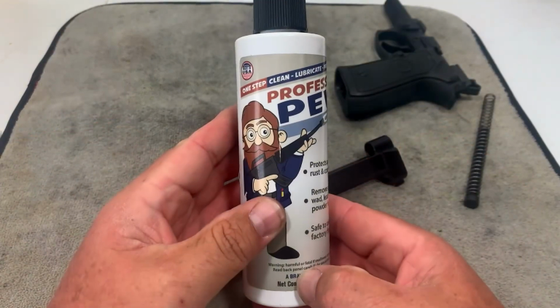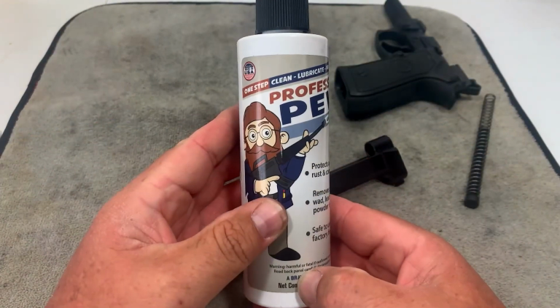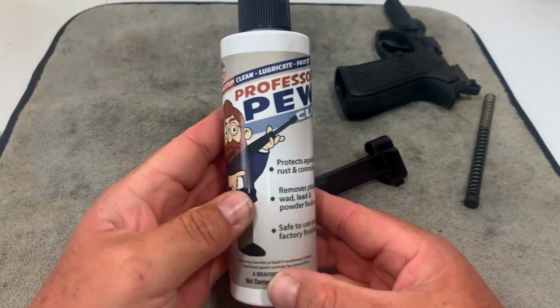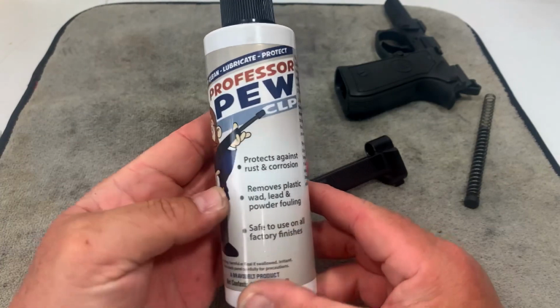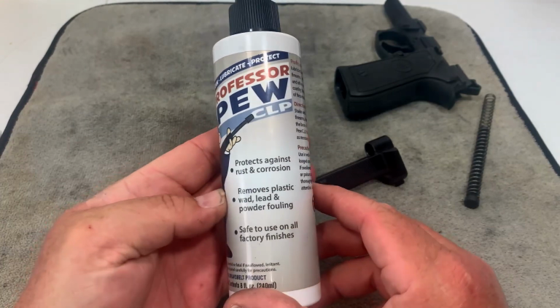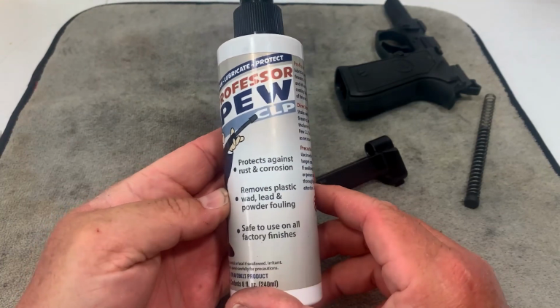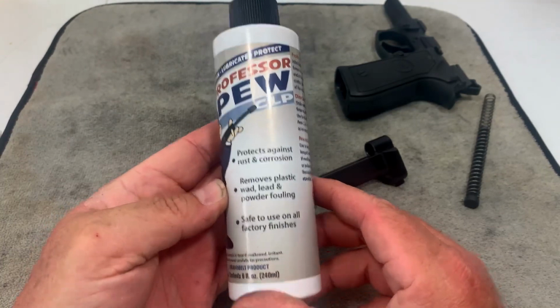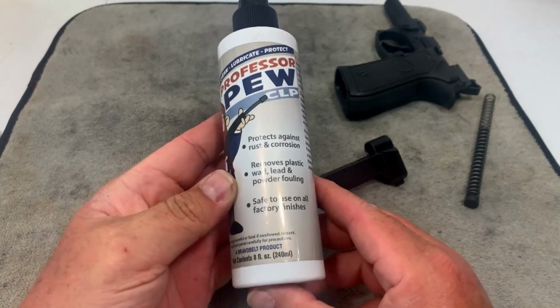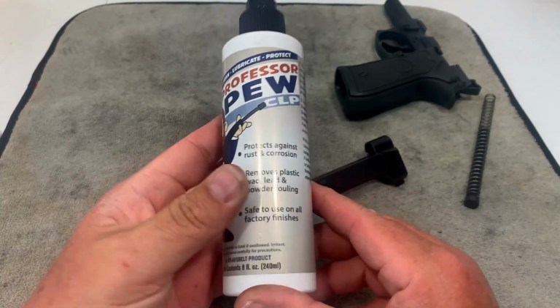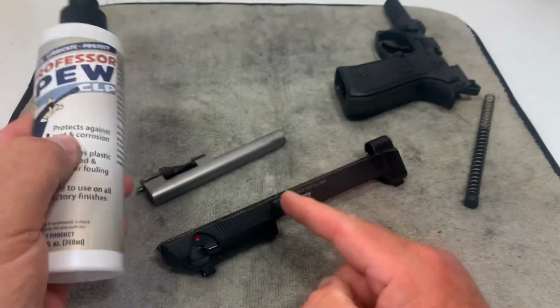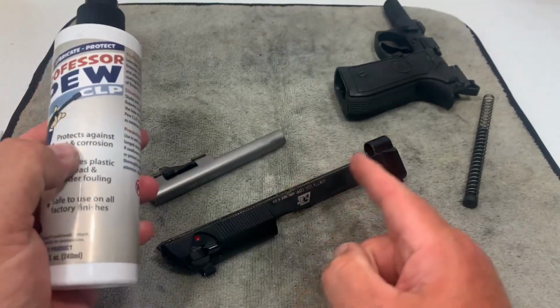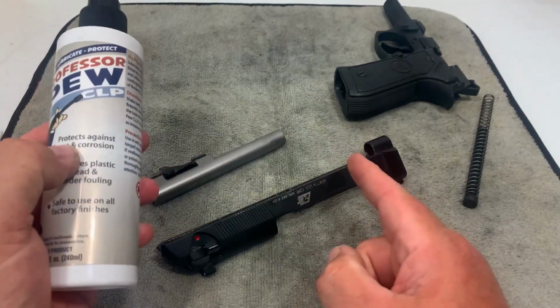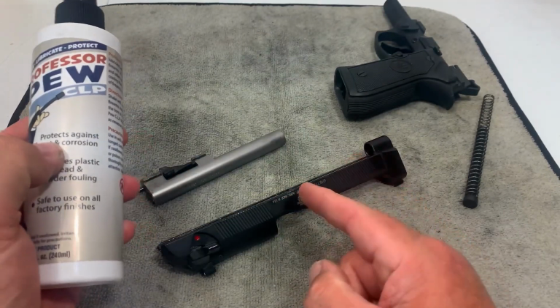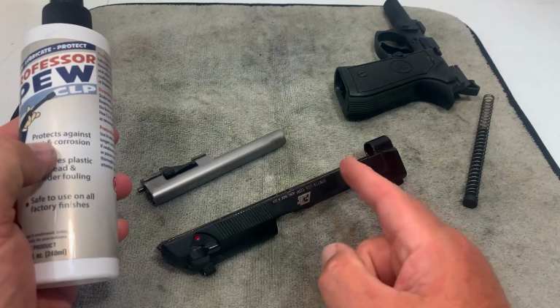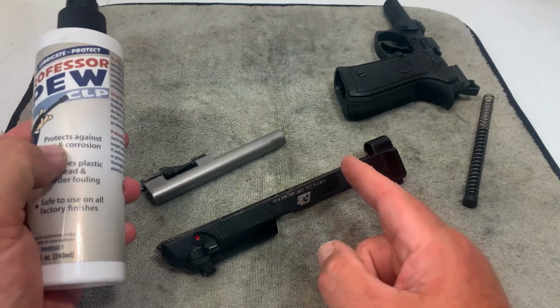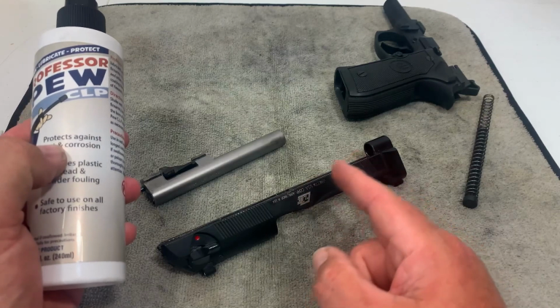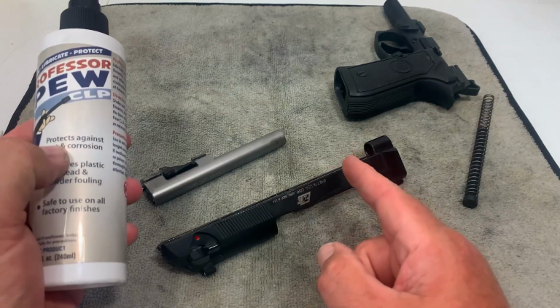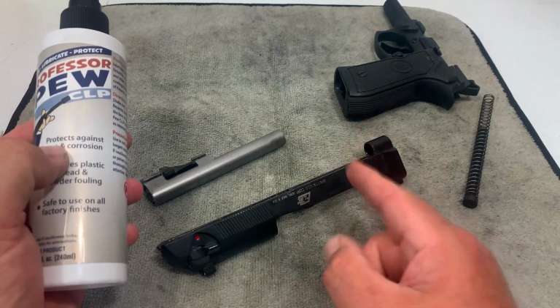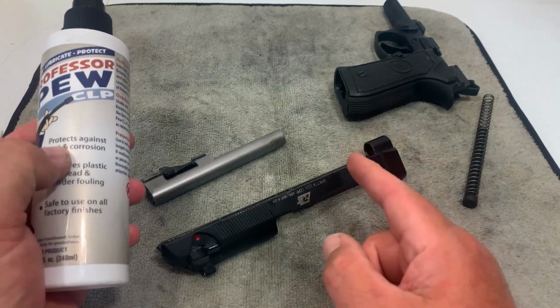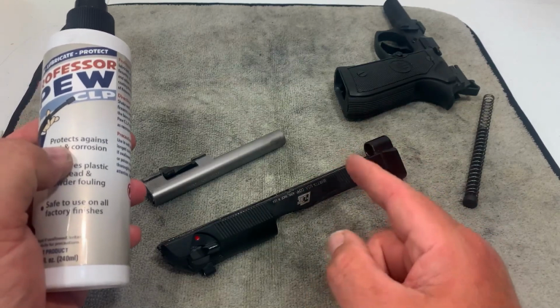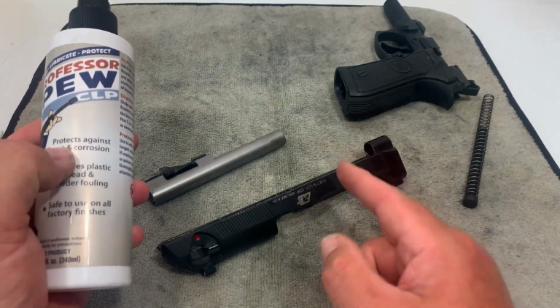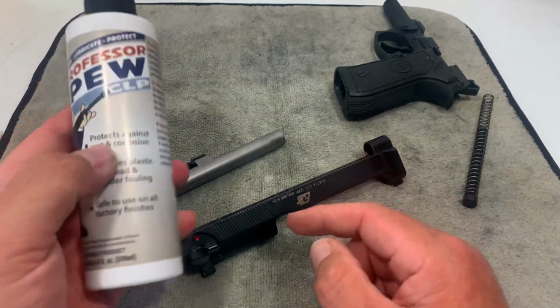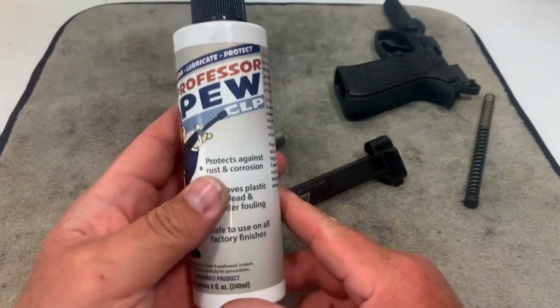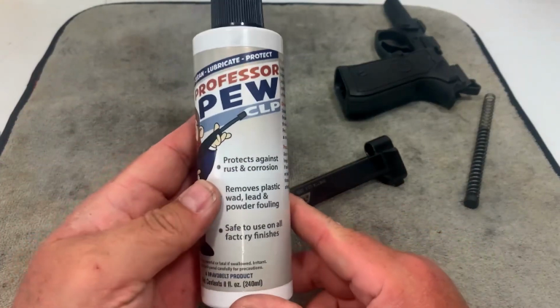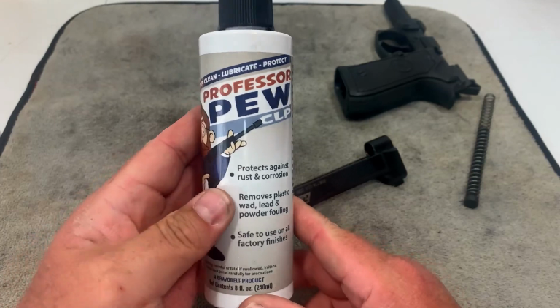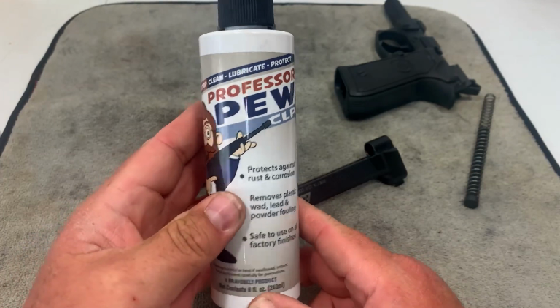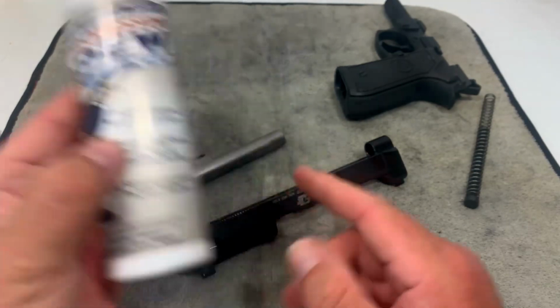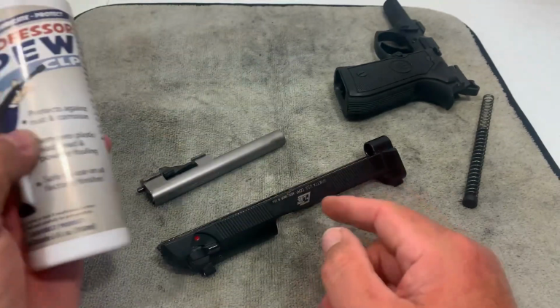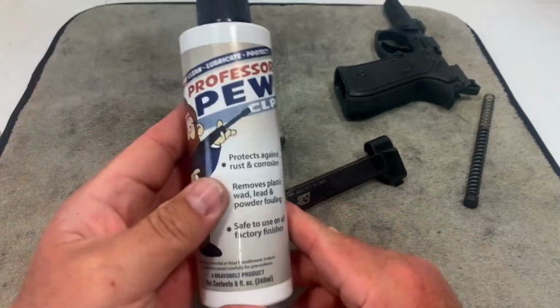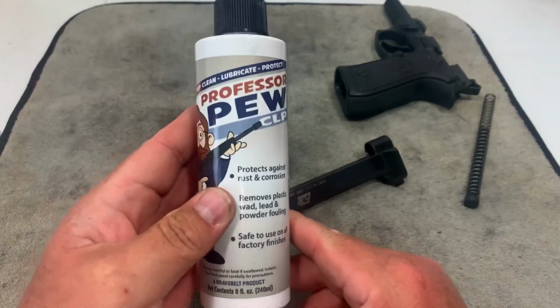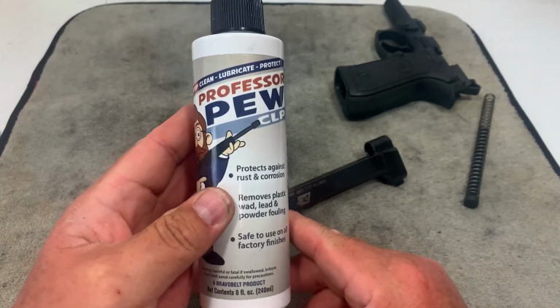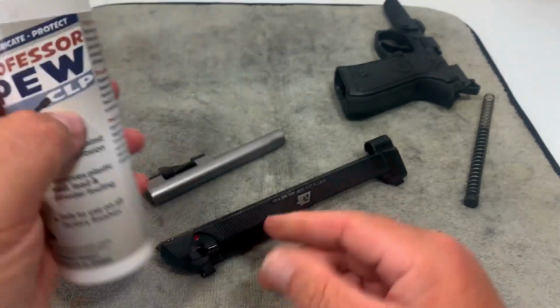Today we're going to try out this Professor Pugh CLP that was sent out to me. This gun was clean before I shot it and I only put about 70 to 80 rounds through it, so we're just going to do a quick clean. It shouldn't be that dirty, so let's try this out.